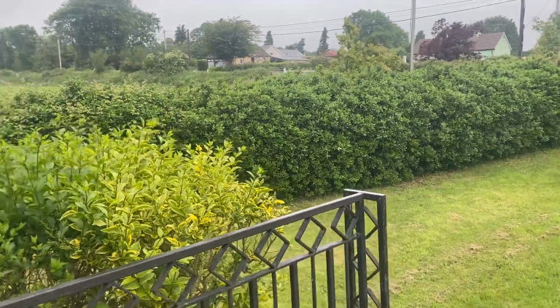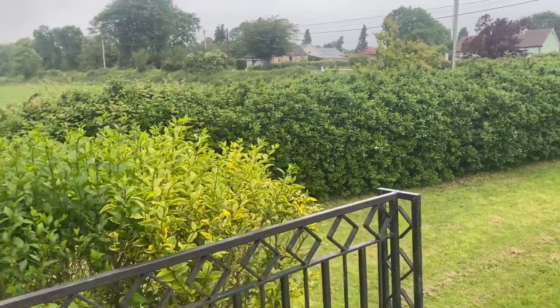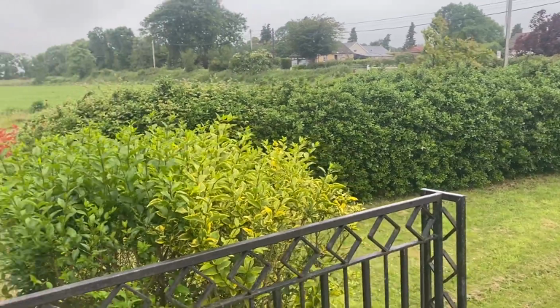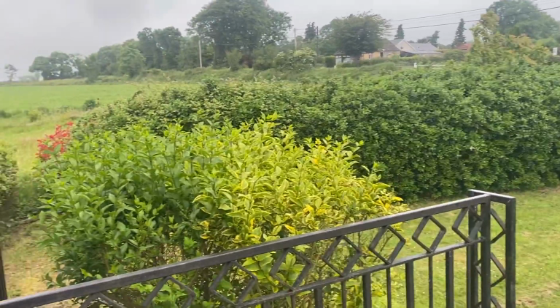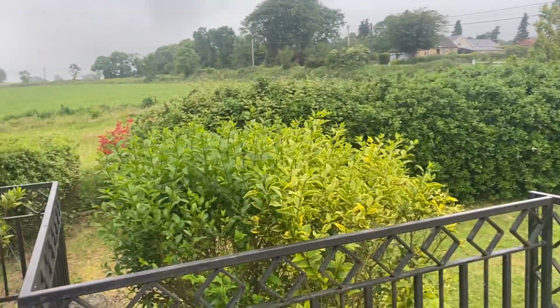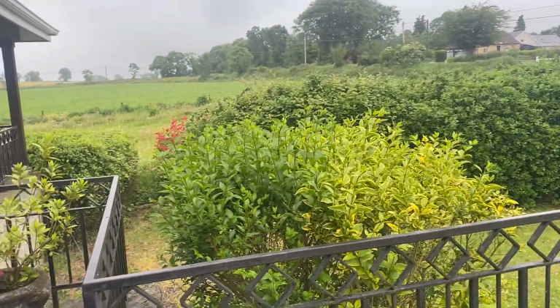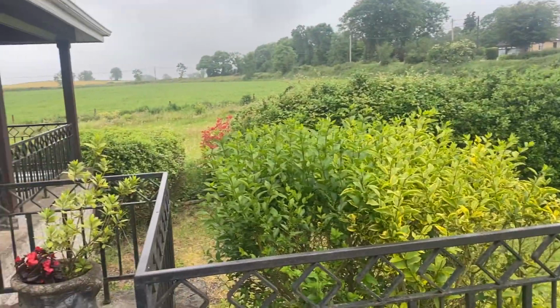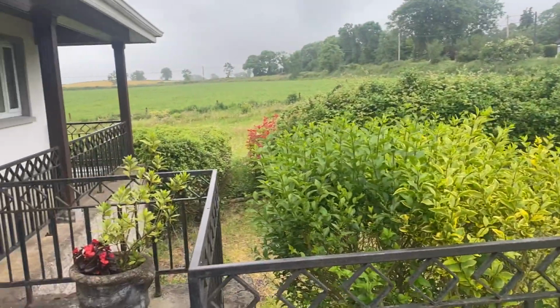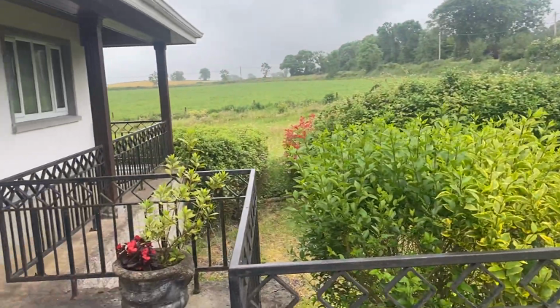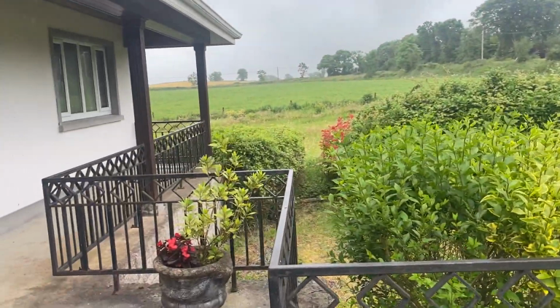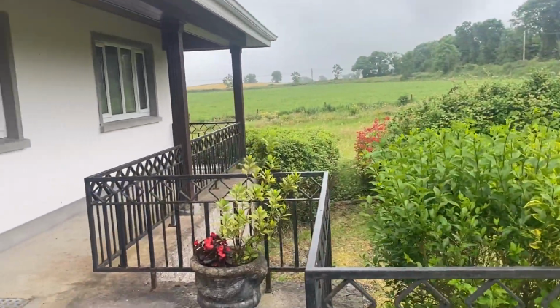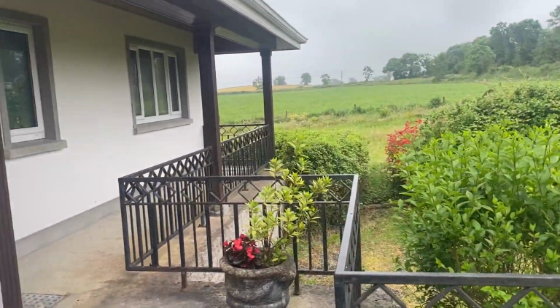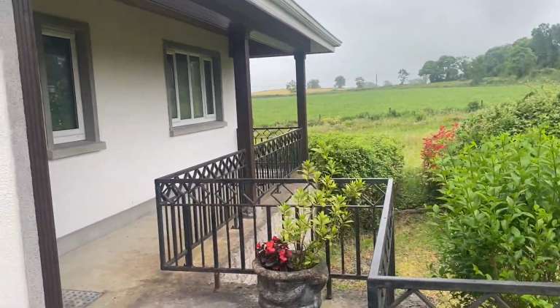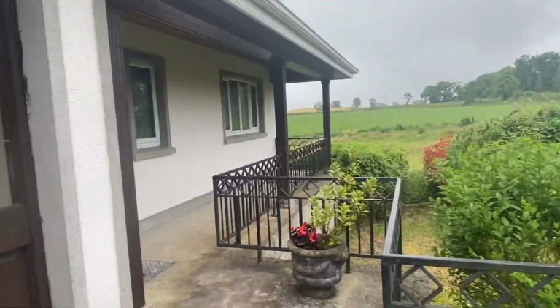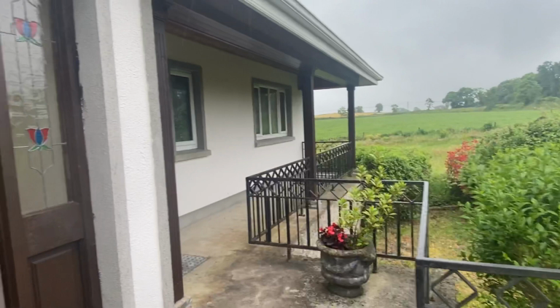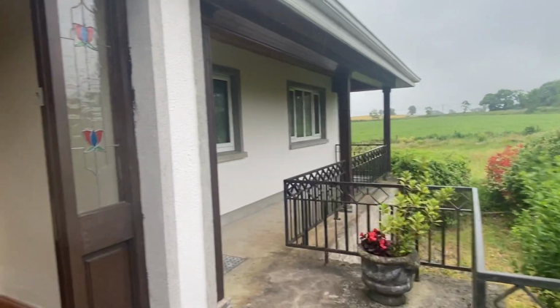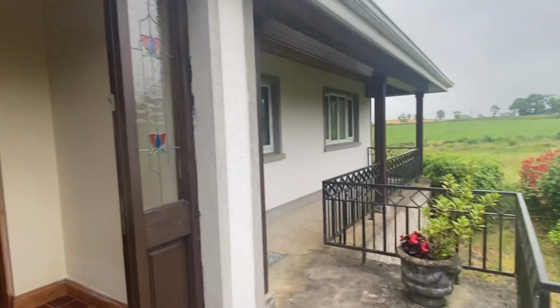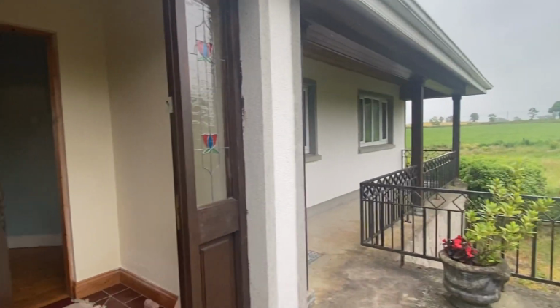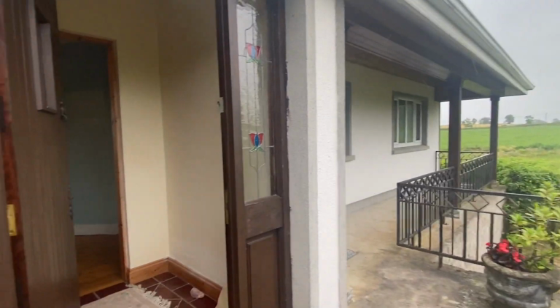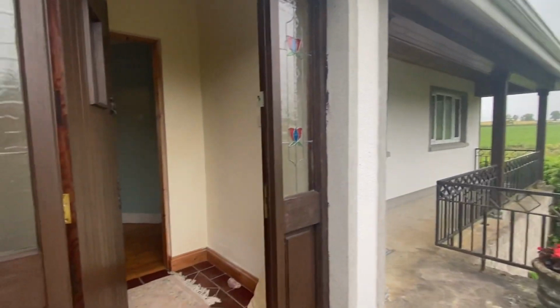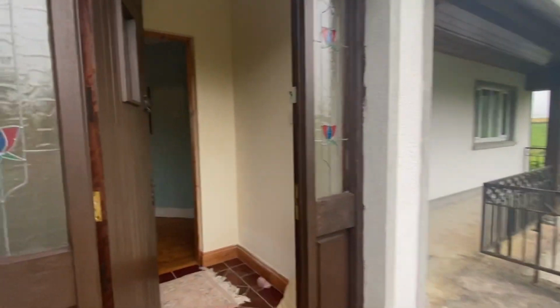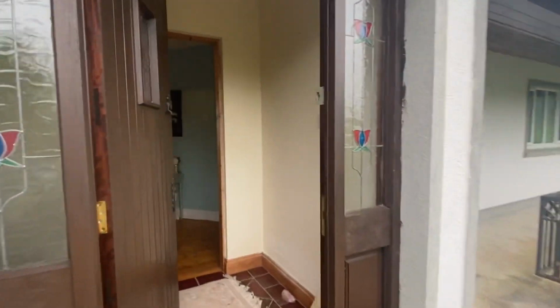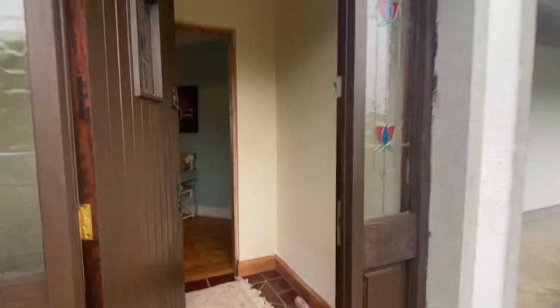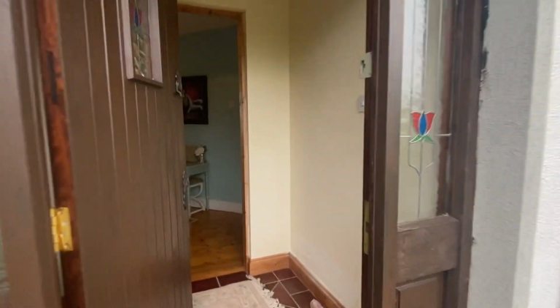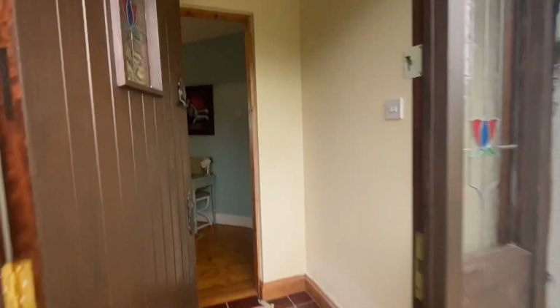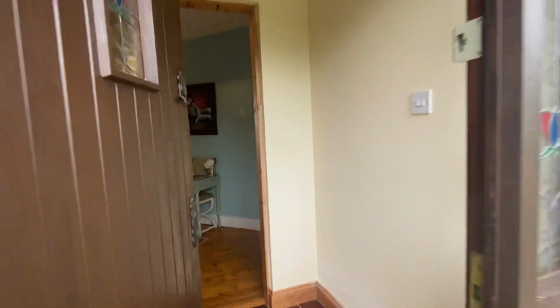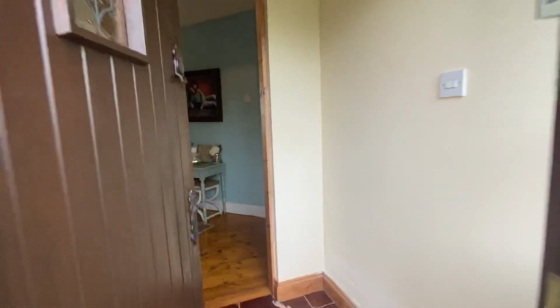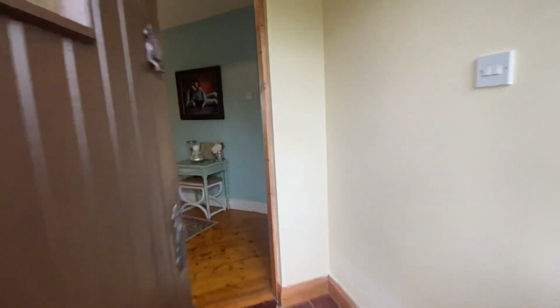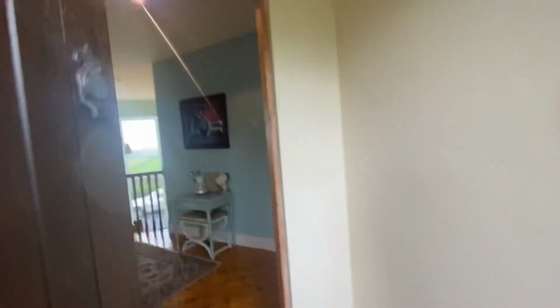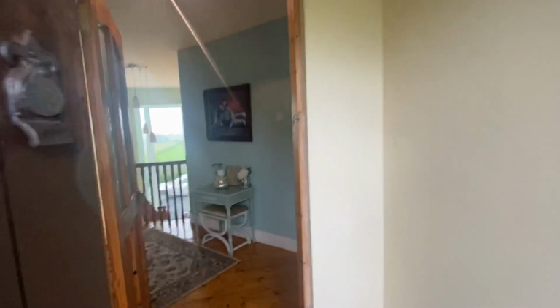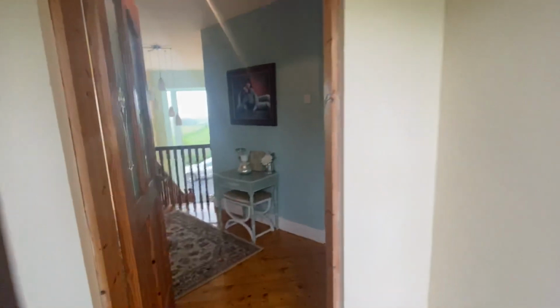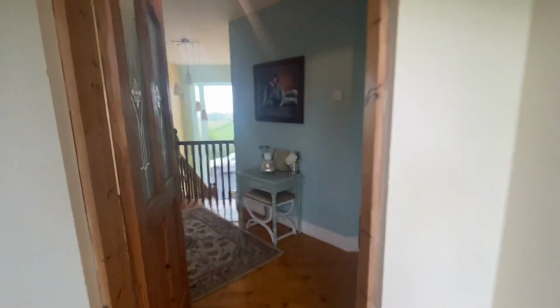Hi everybody, this is Caroline here from Our Auctioneers. I'm just doing the virtual tour now of the property at Ballymacaddy, just outside Golden.